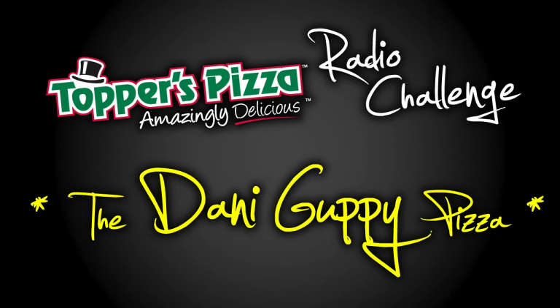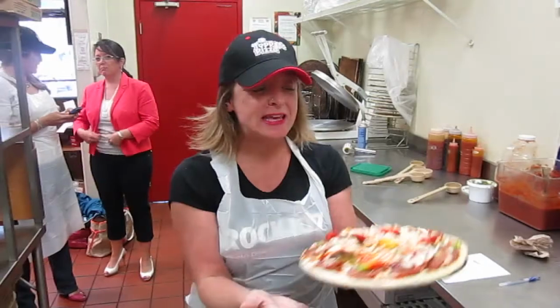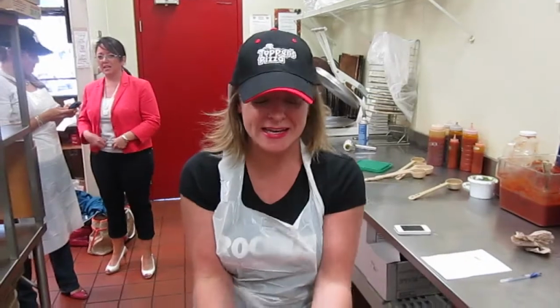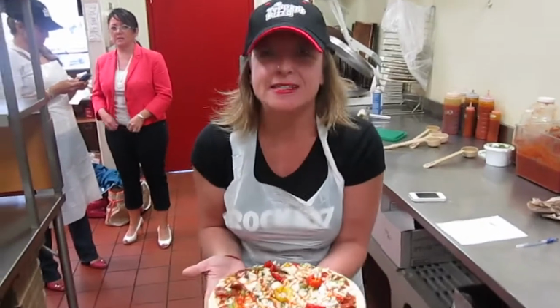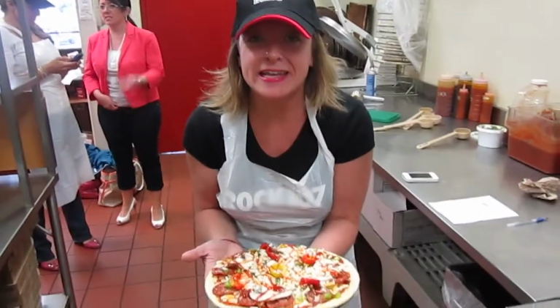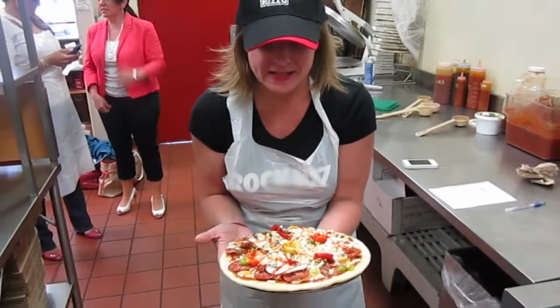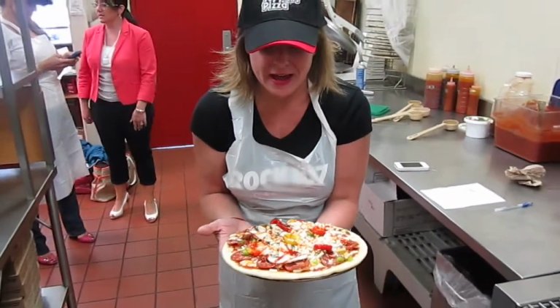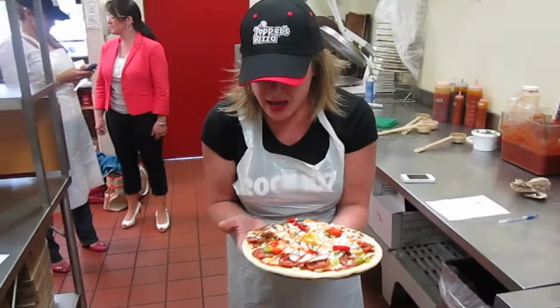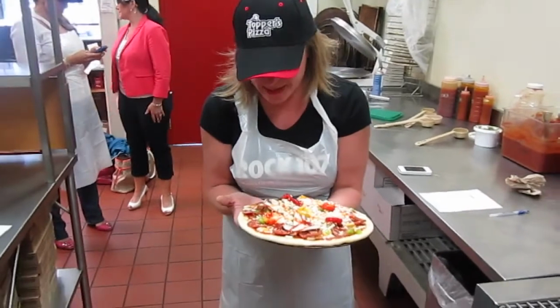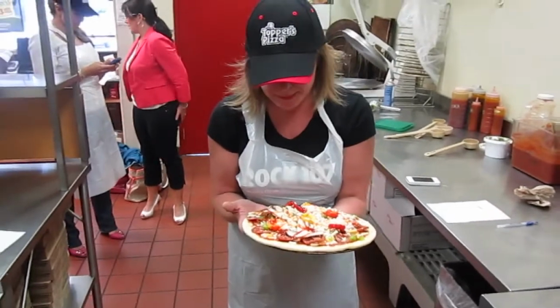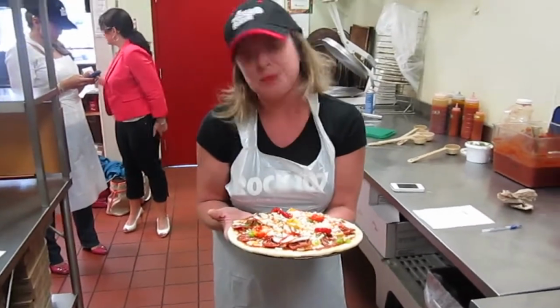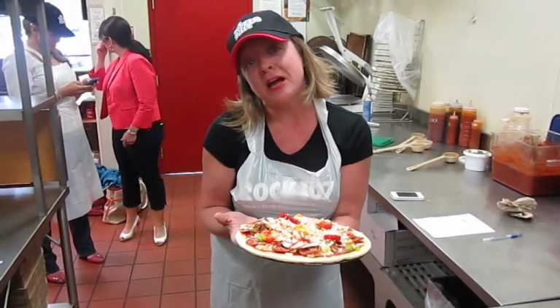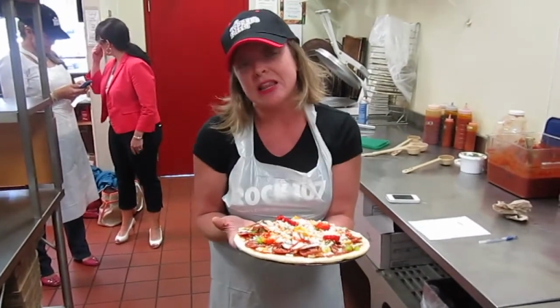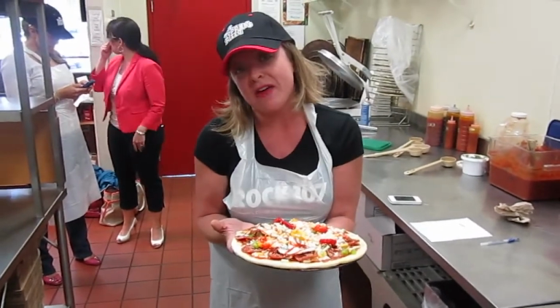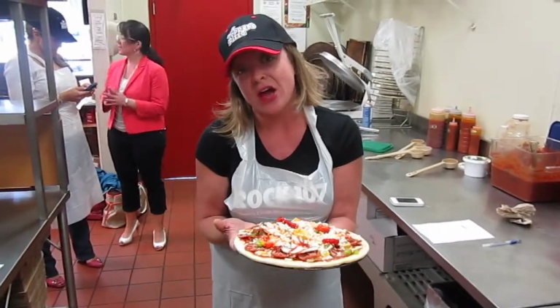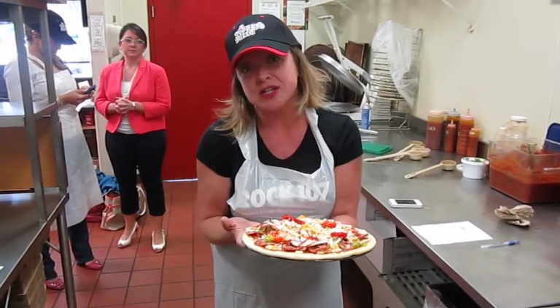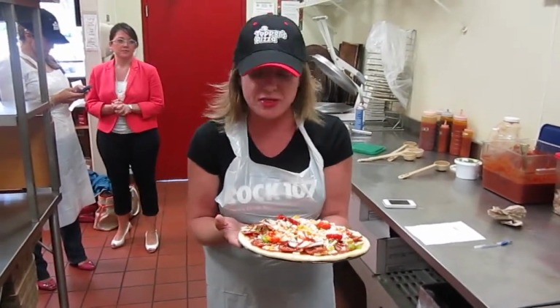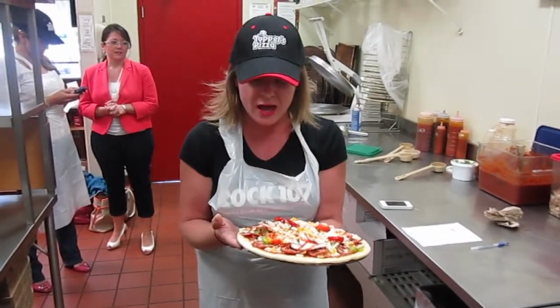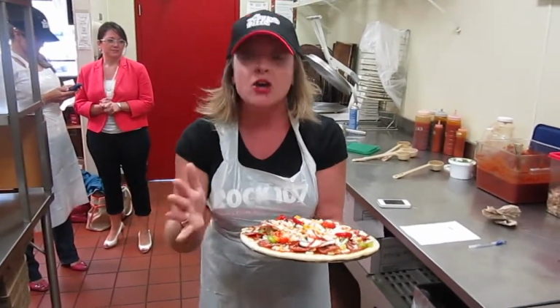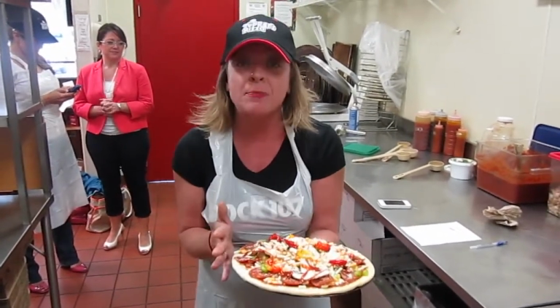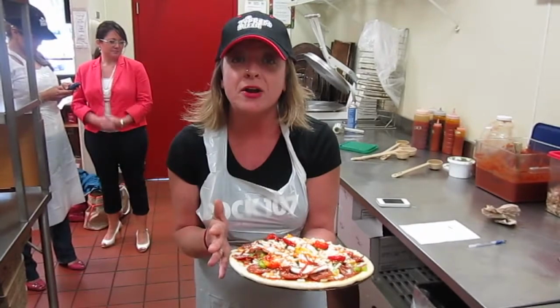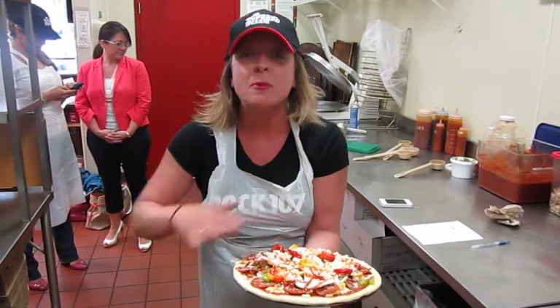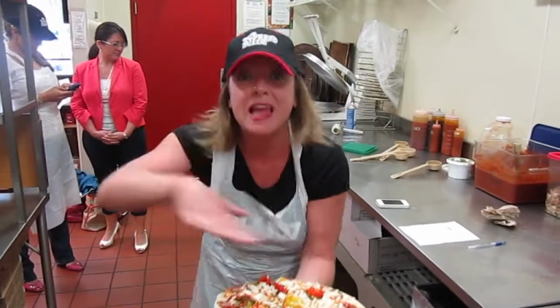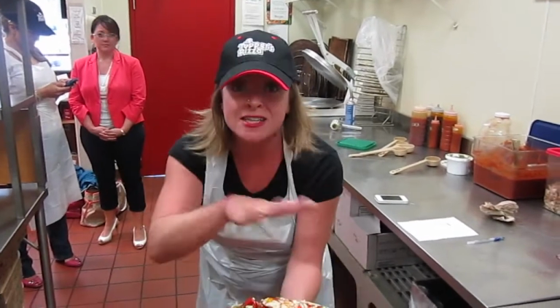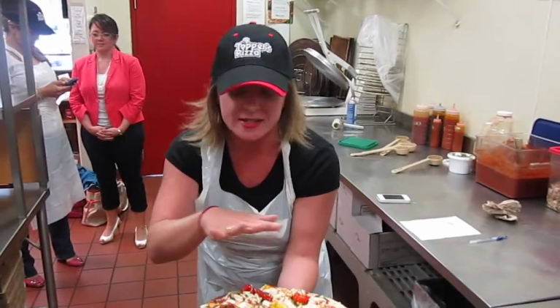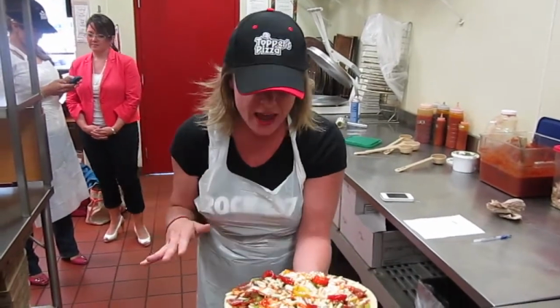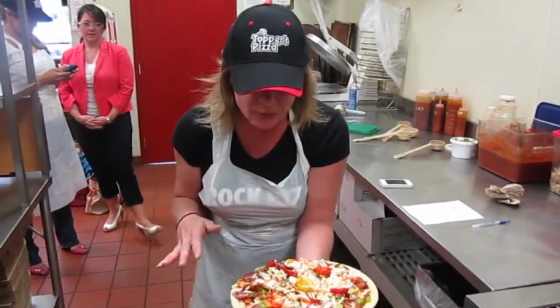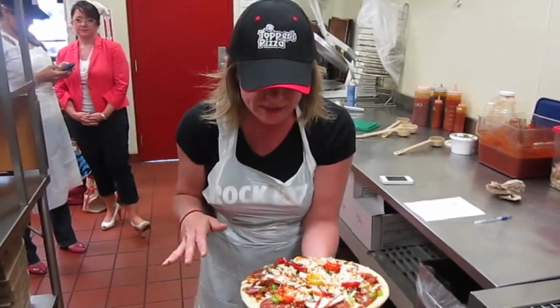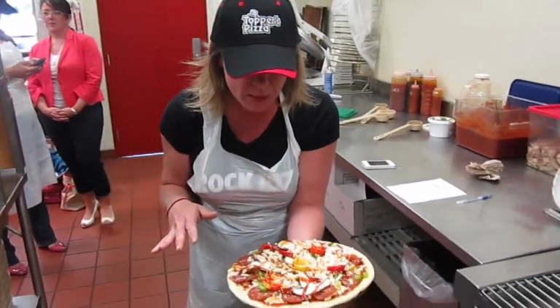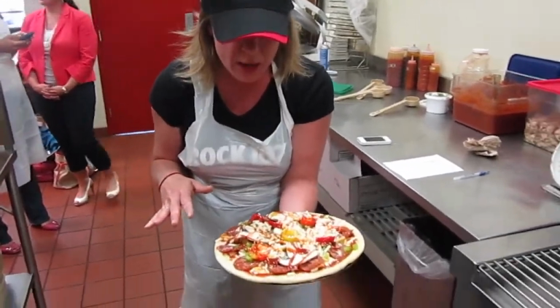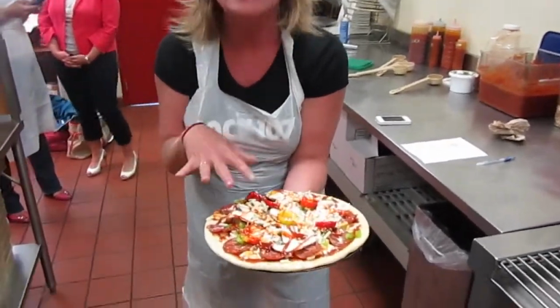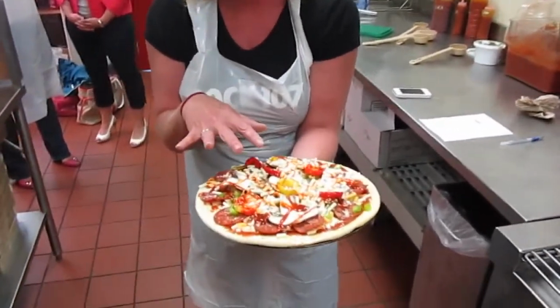And this is the Danny pizza. It's pretty much got a little bit of everything on it. It starts with the garlic butter, then we have the light sauce, then we have some blended cheese.